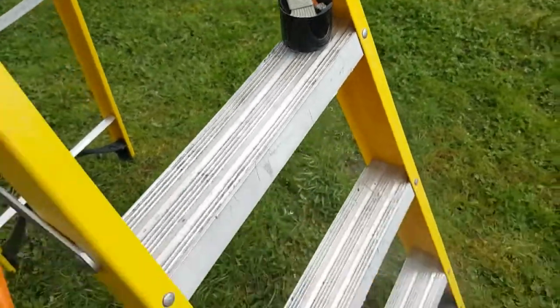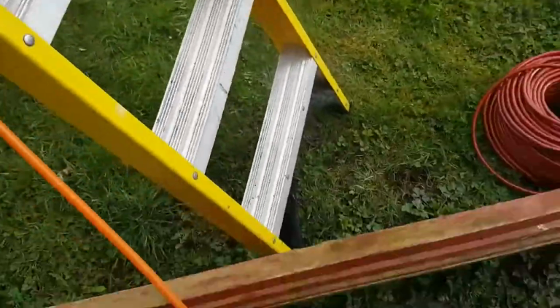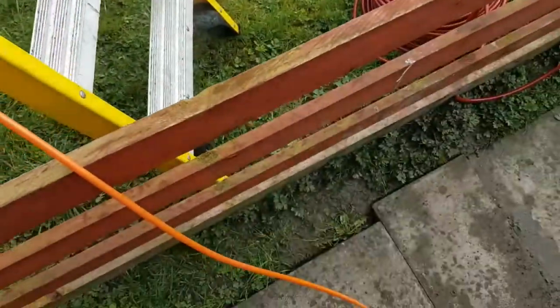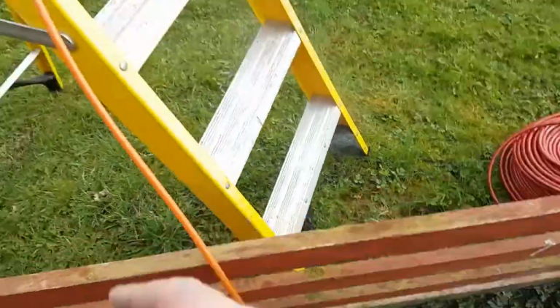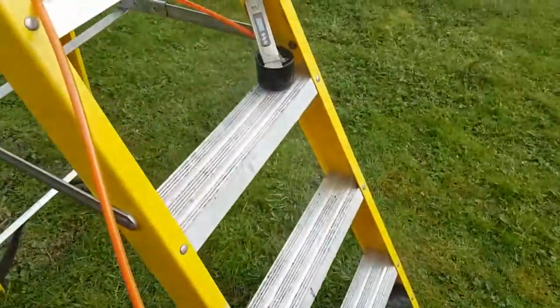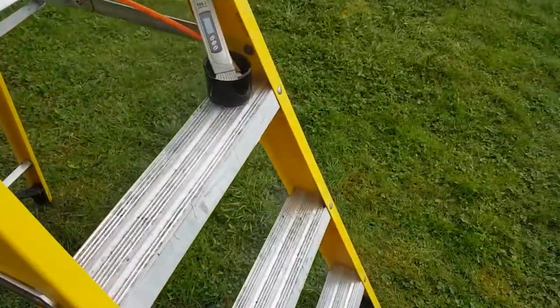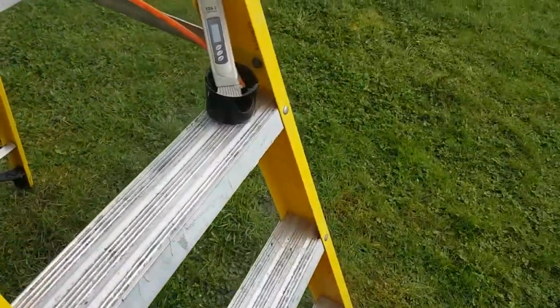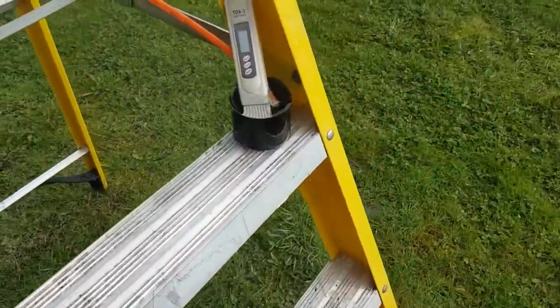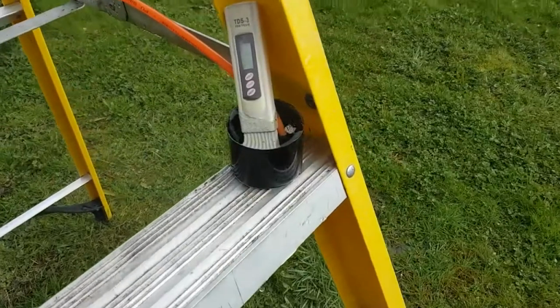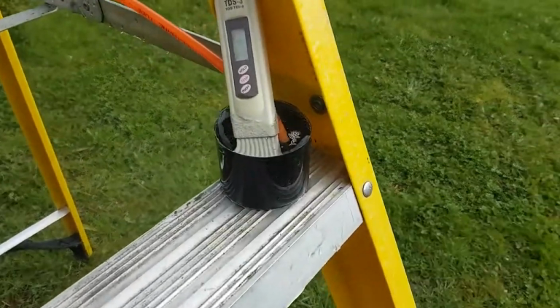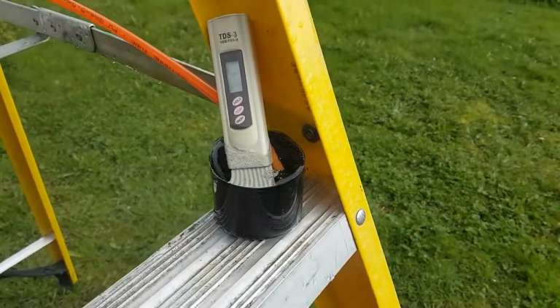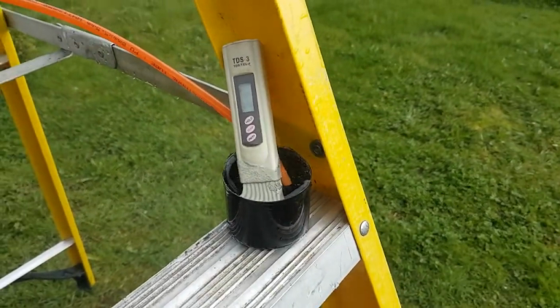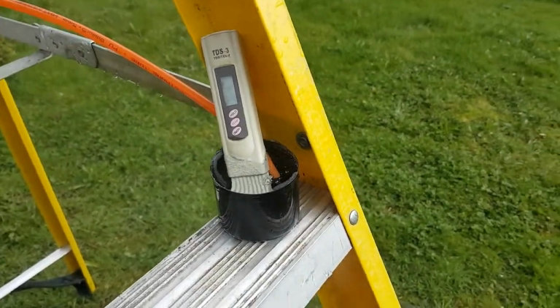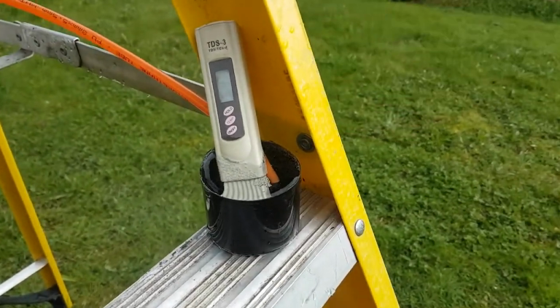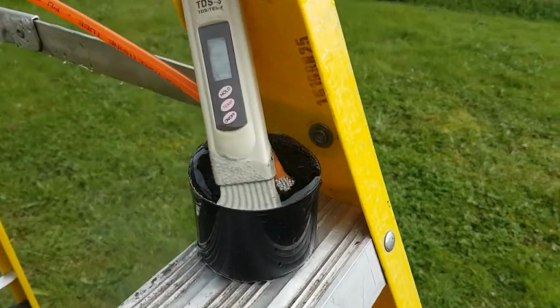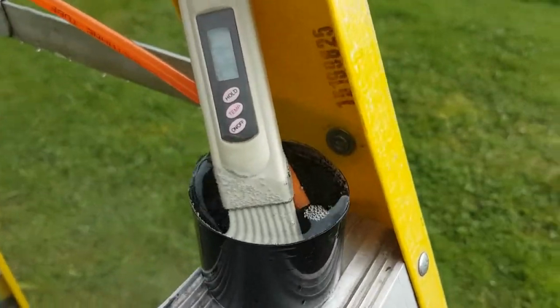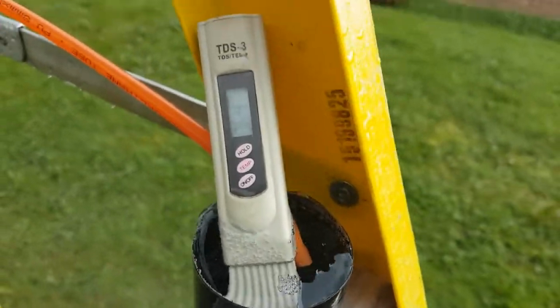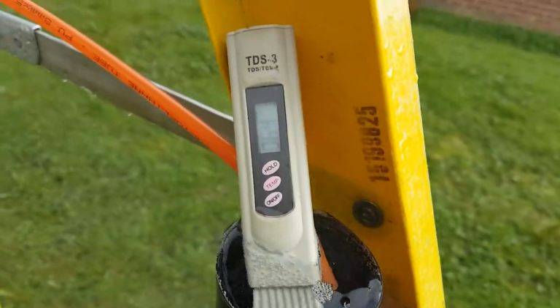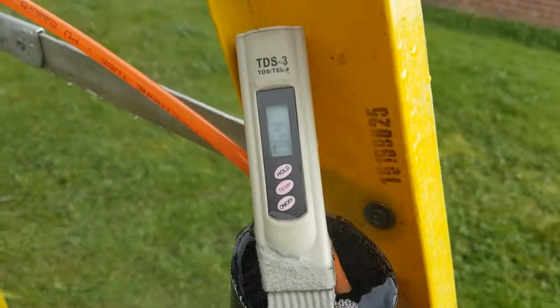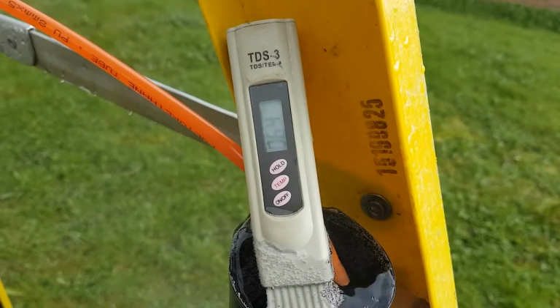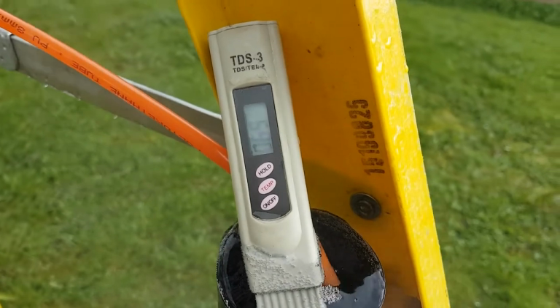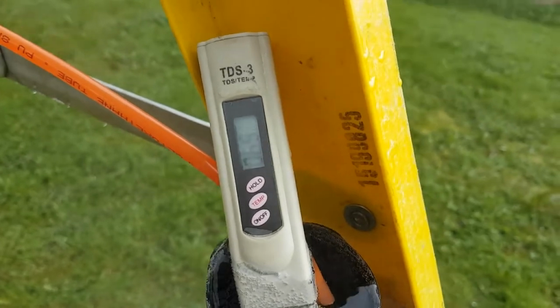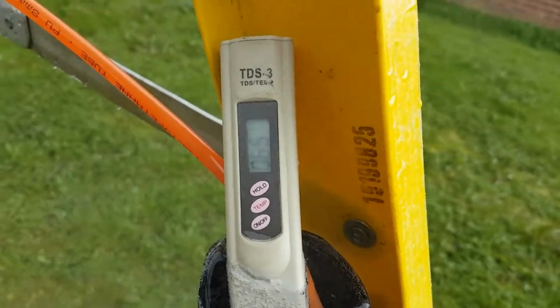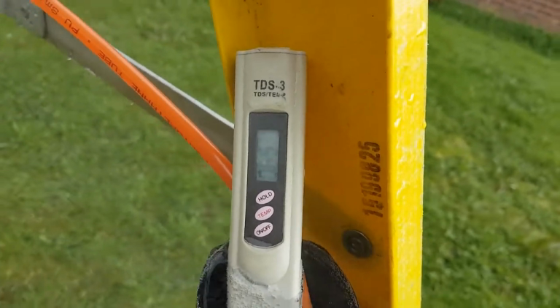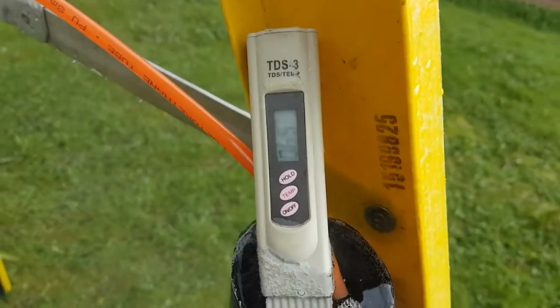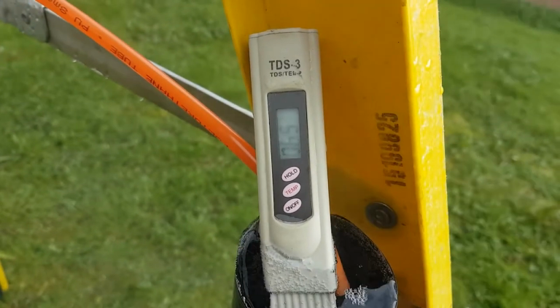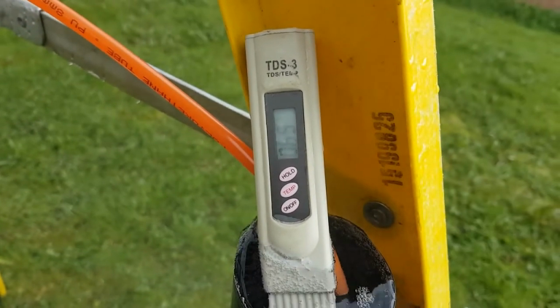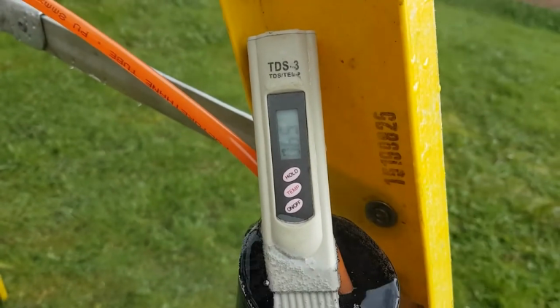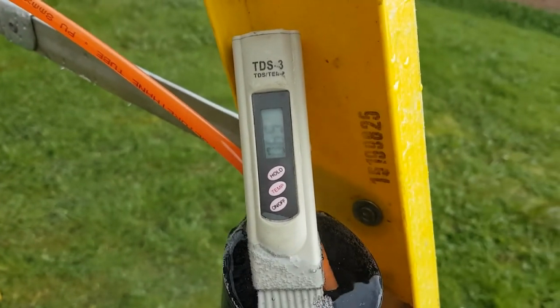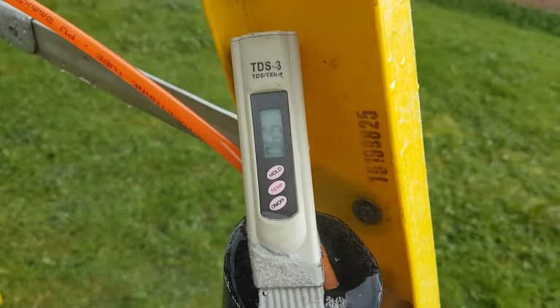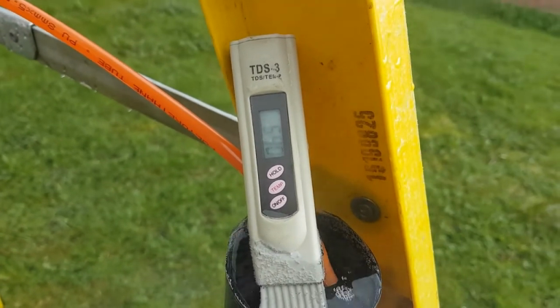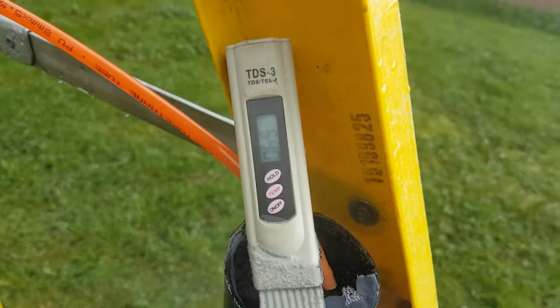Come on over to my little test bench set up here on the step ladder — the old lid off the top of an aerosol can — and over to my TDS meter slash thermometer. As we can already see, we're climbing to 65 degrees.